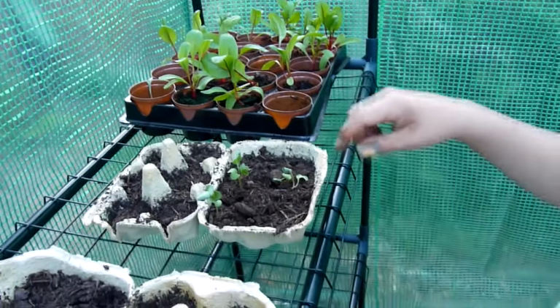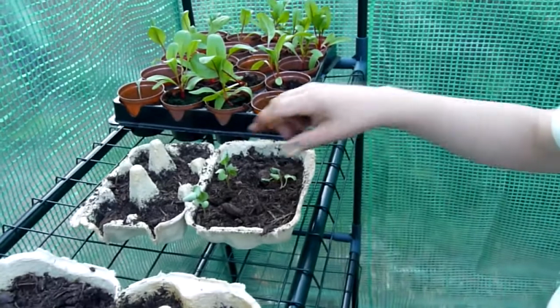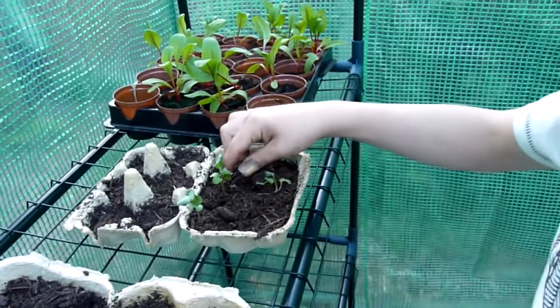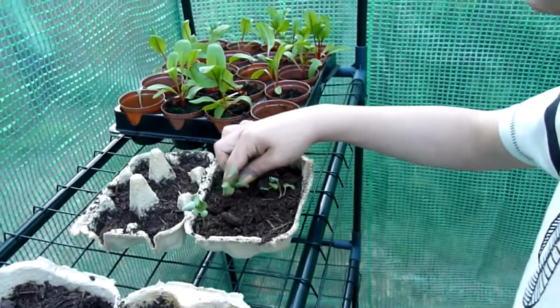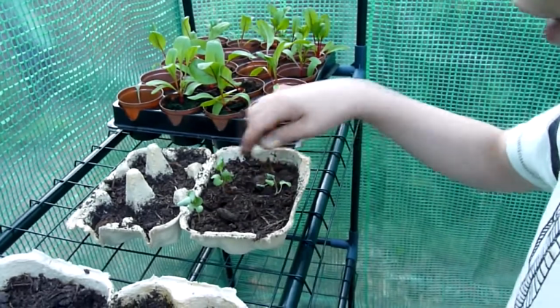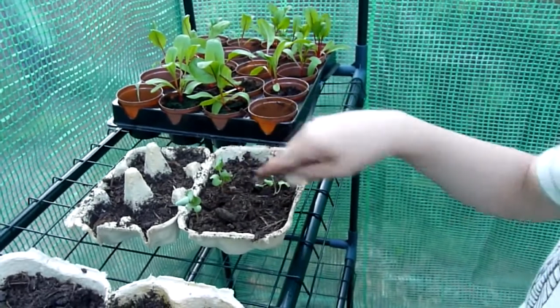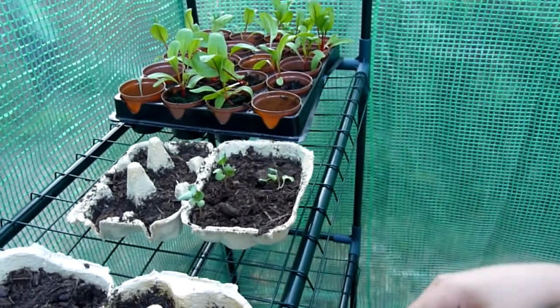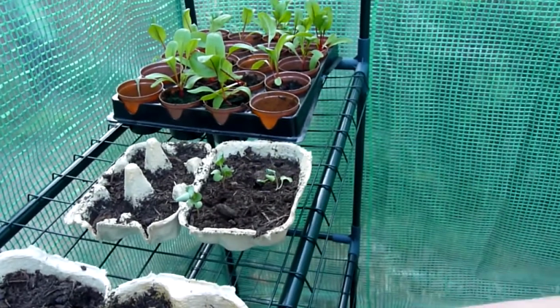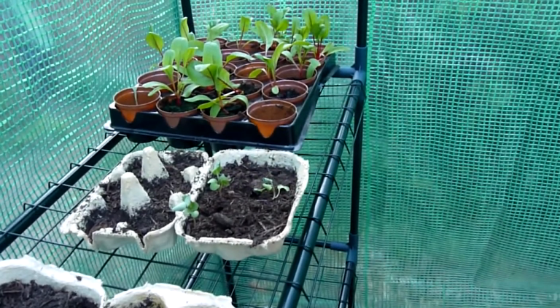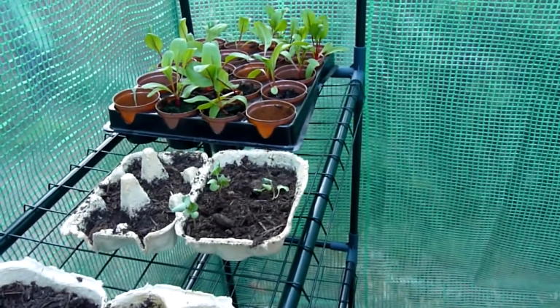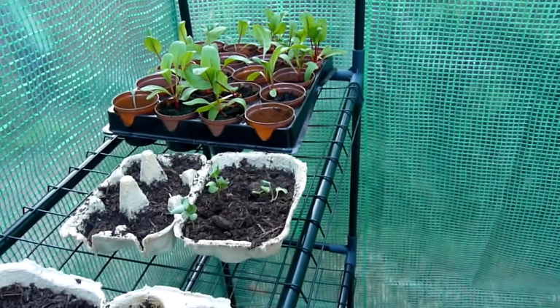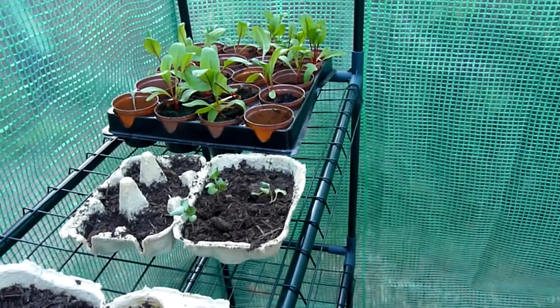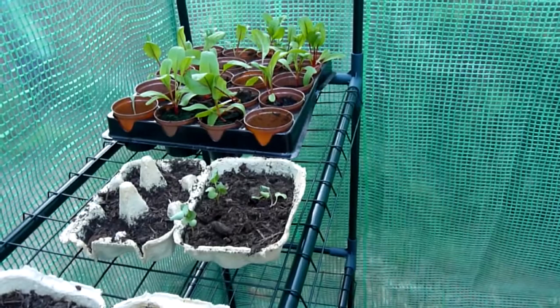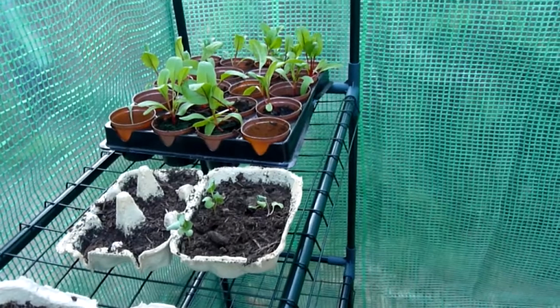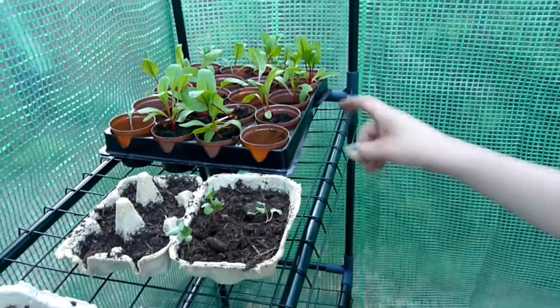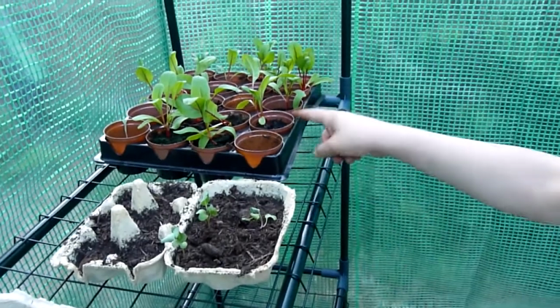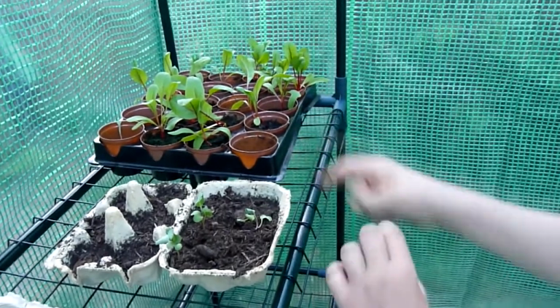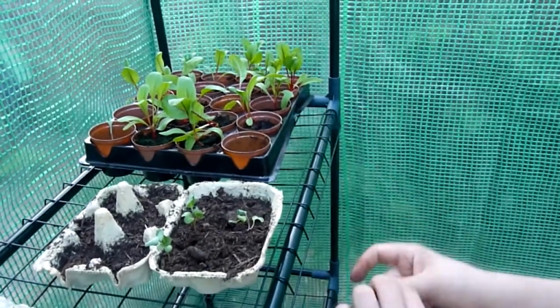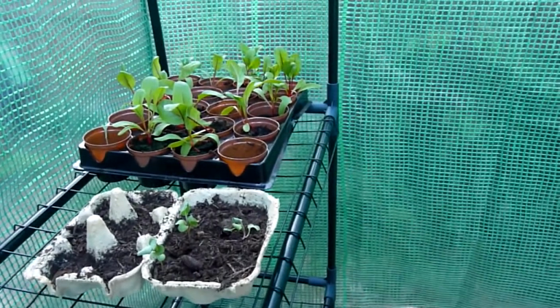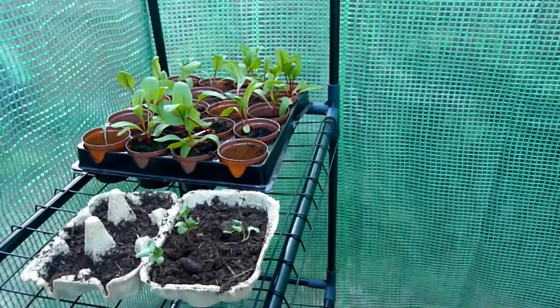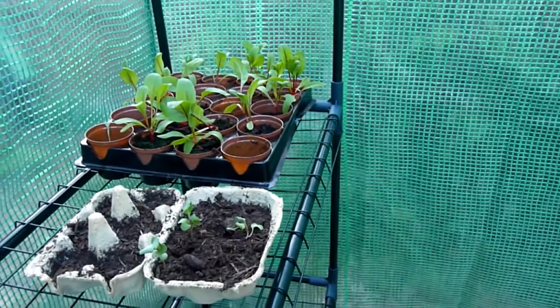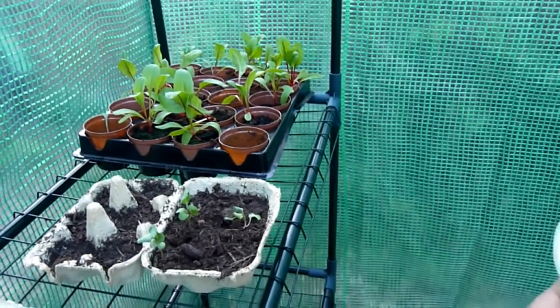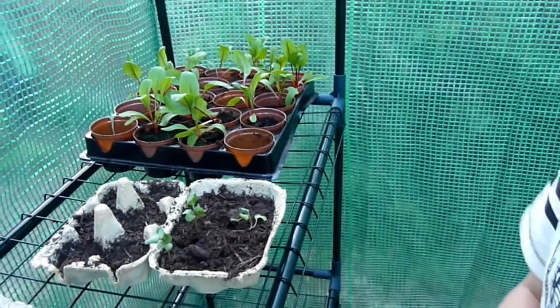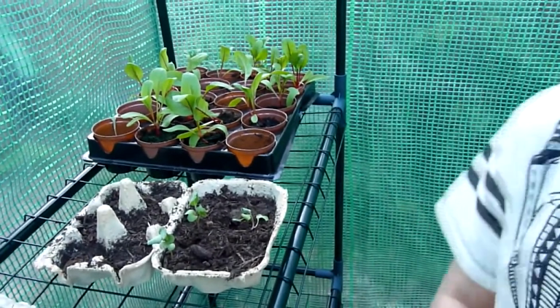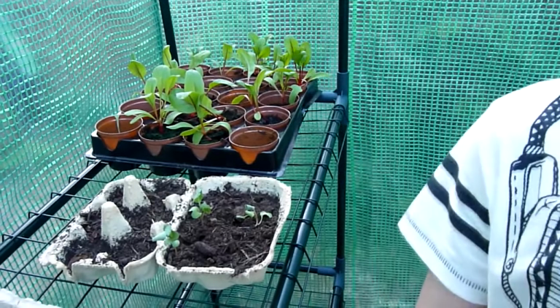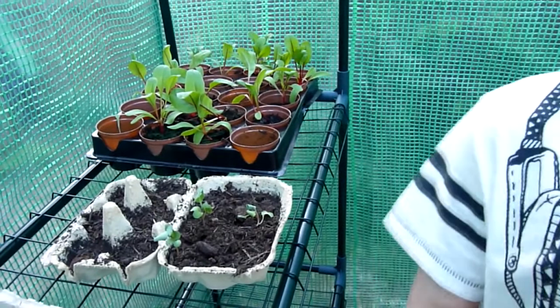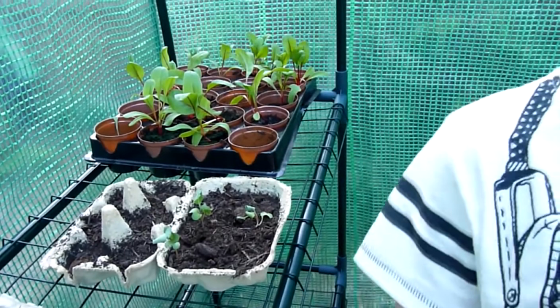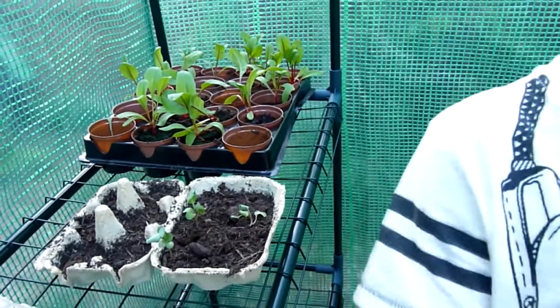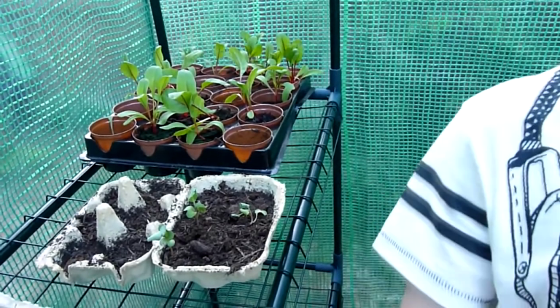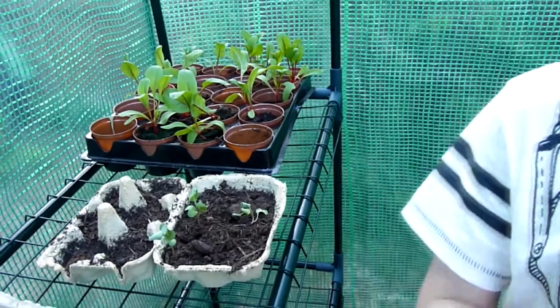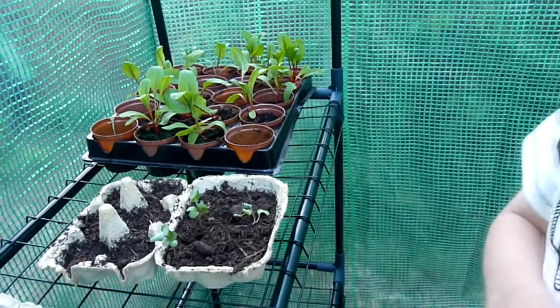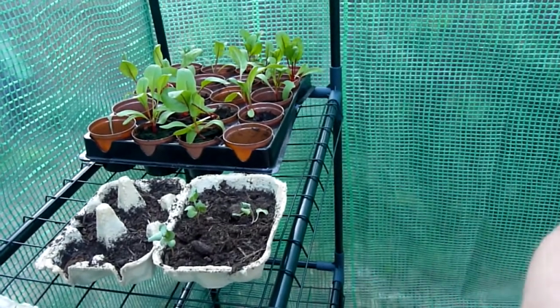These are my cabbage — these will be ready to repot really soon. Here's my chard. Chard? I'm going to show you some more later on over there, a little bit bigger.